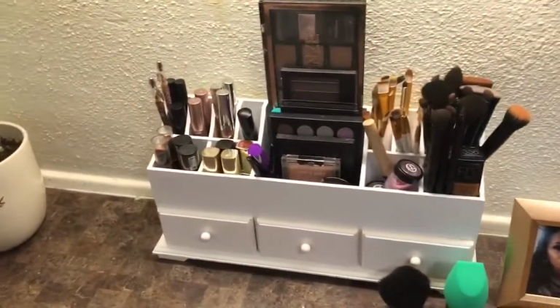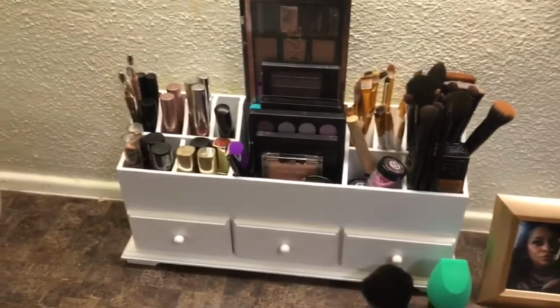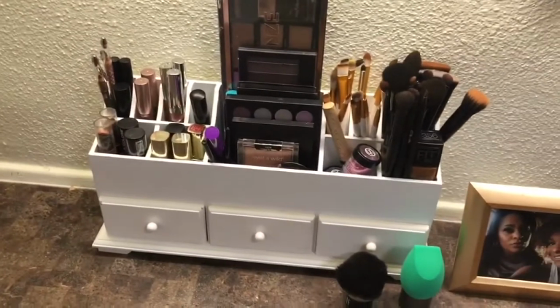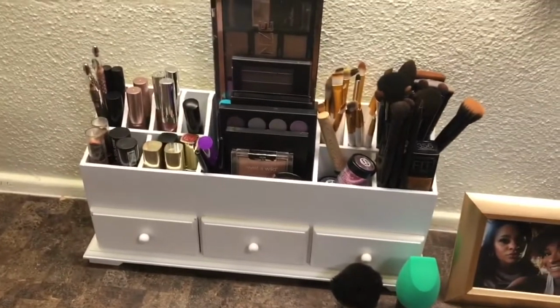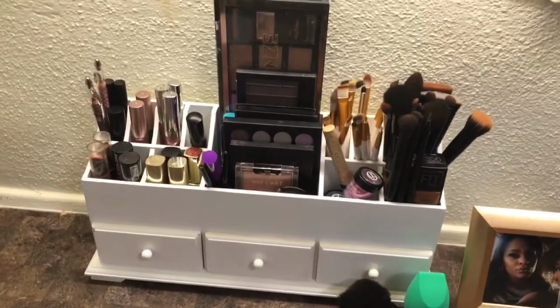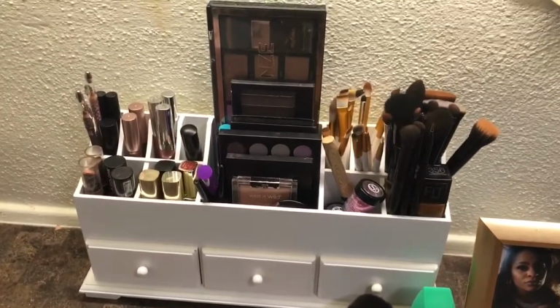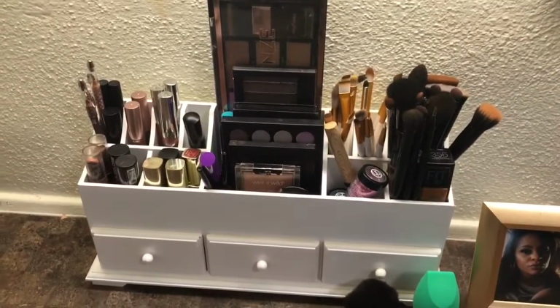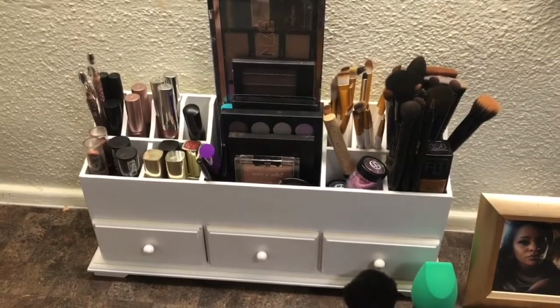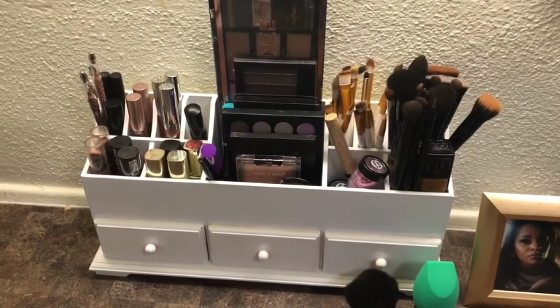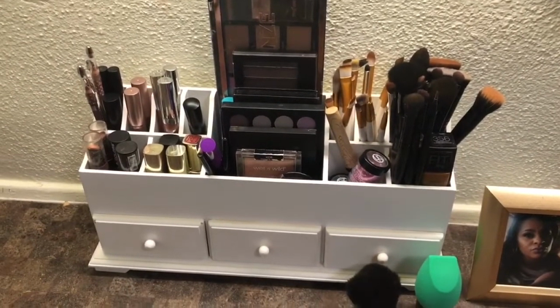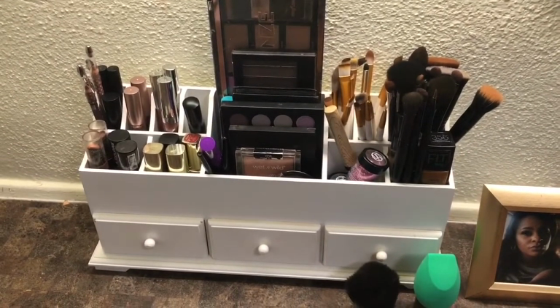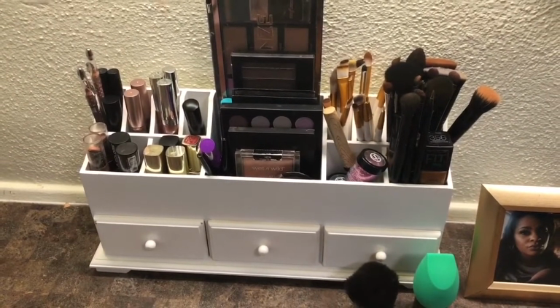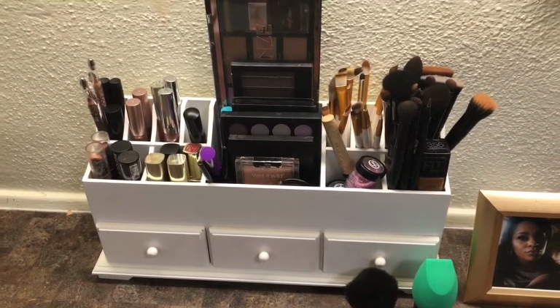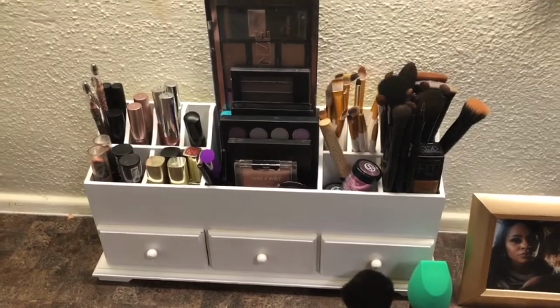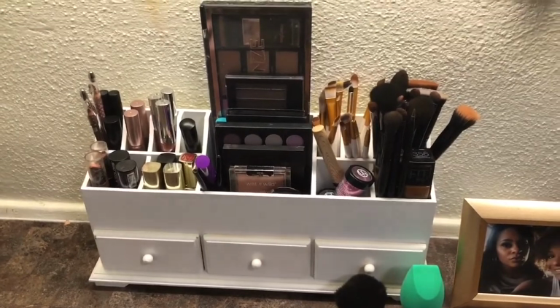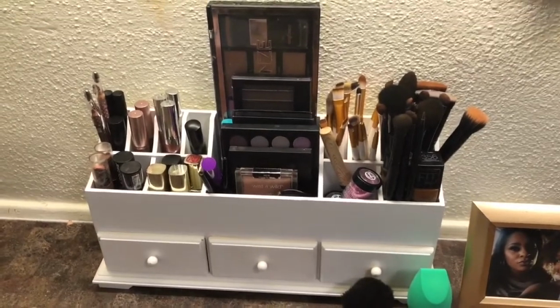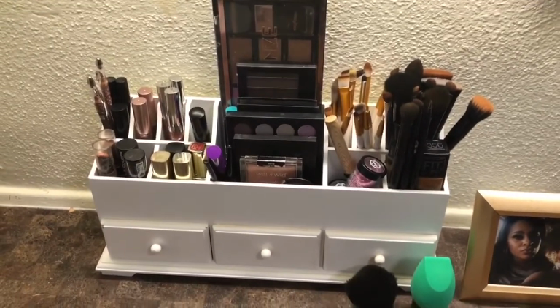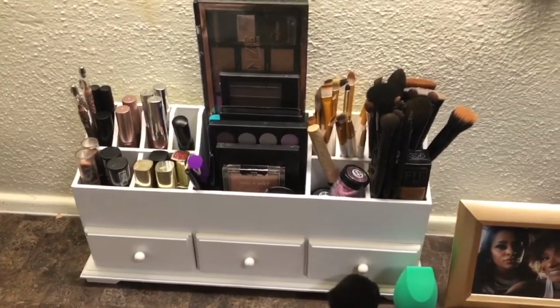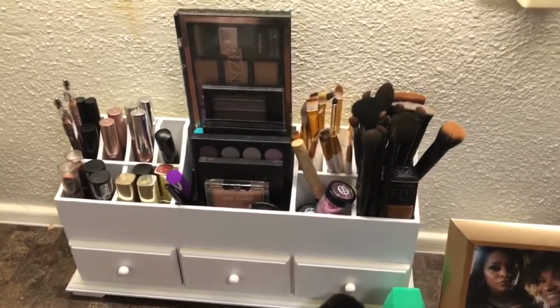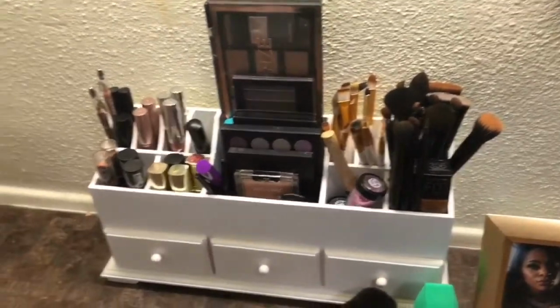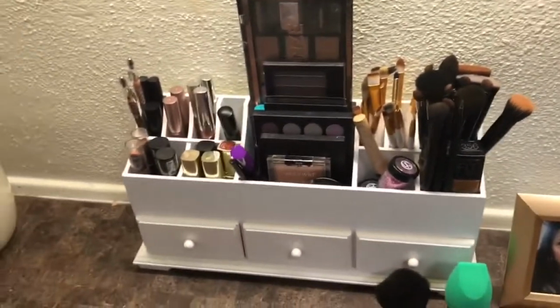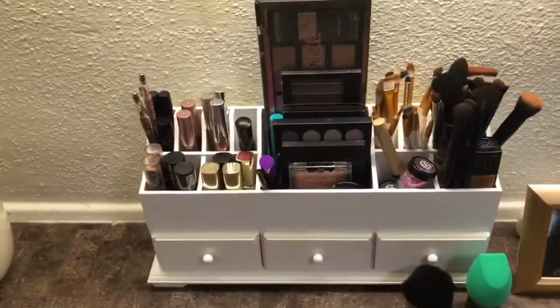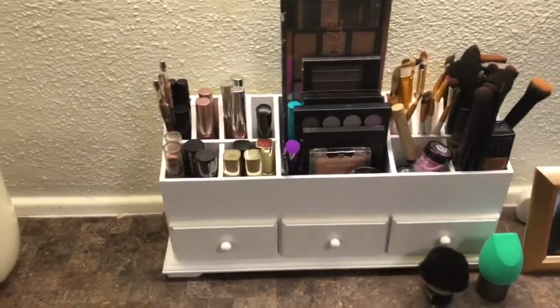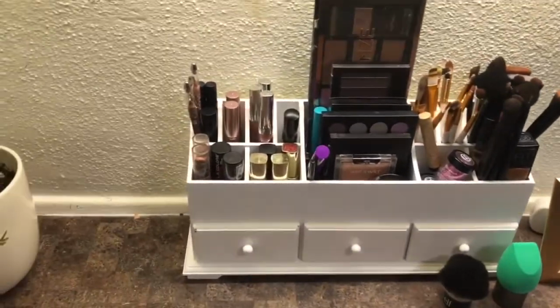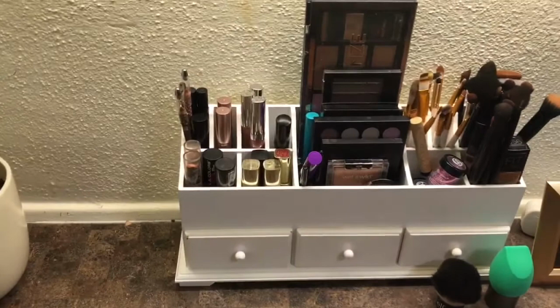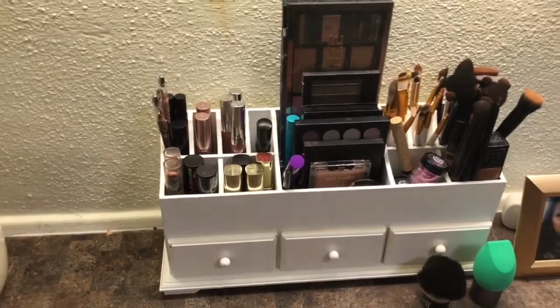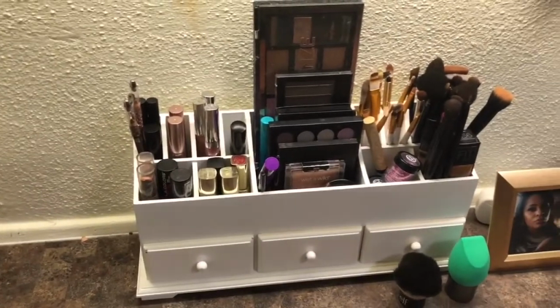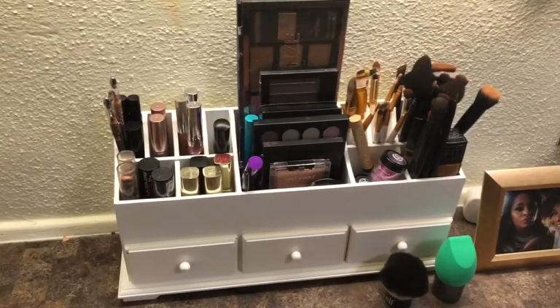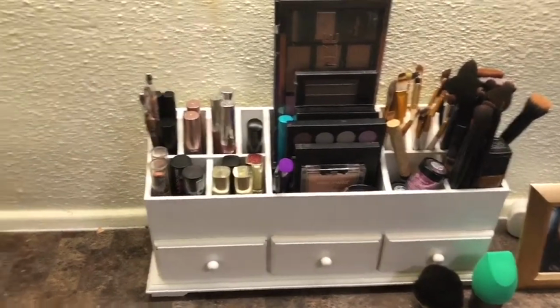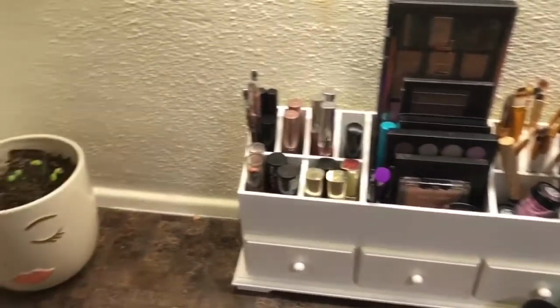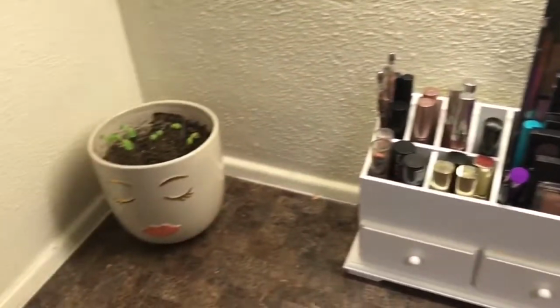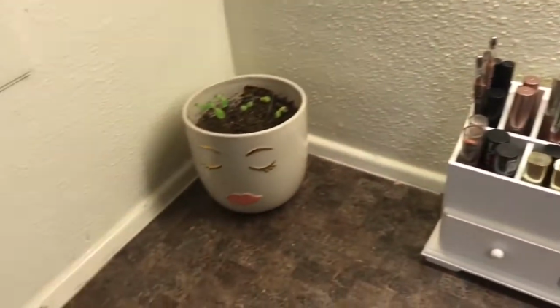Right here I have this makeup organizer — this is where I like to keep a lot of my makeup that I mainly use. I got this organizer from a friend as a Christmas gift and I love it so much y'all, it's so cute and so unique. I wish I knew where they got it from, but it was a gift.